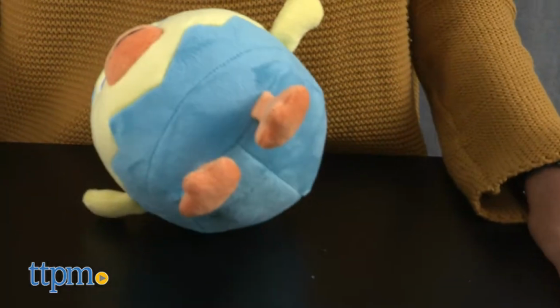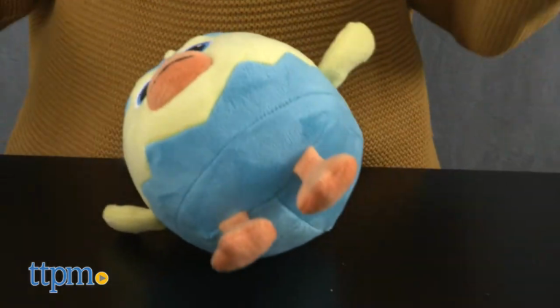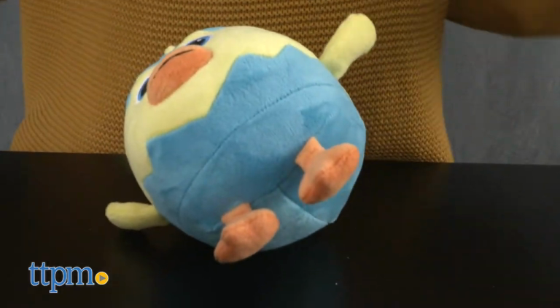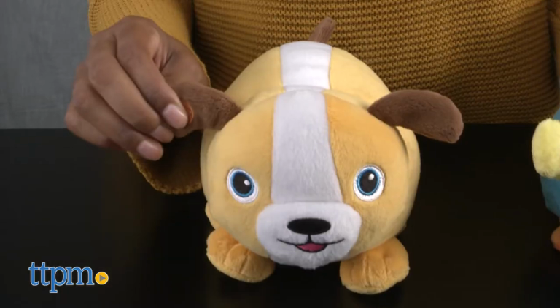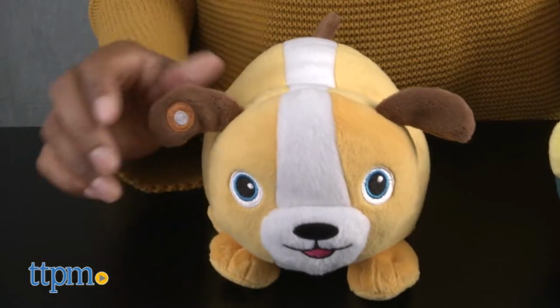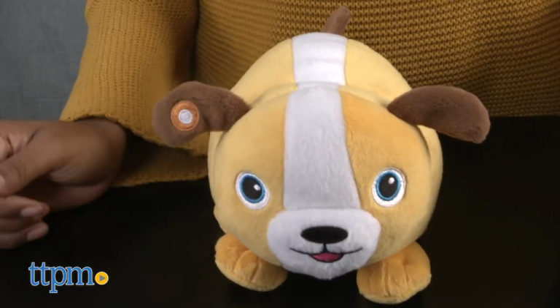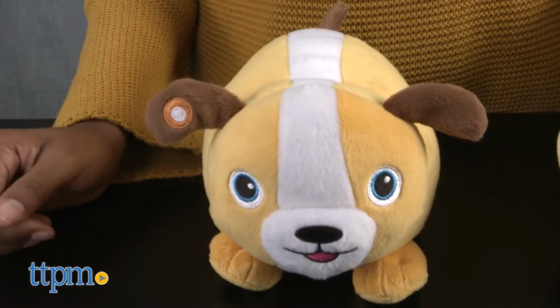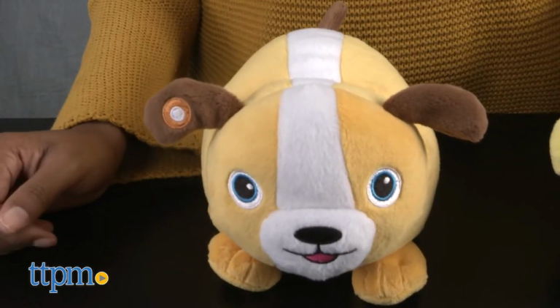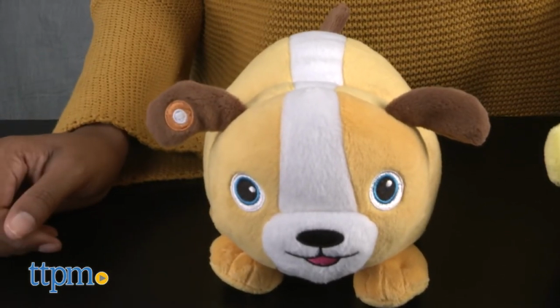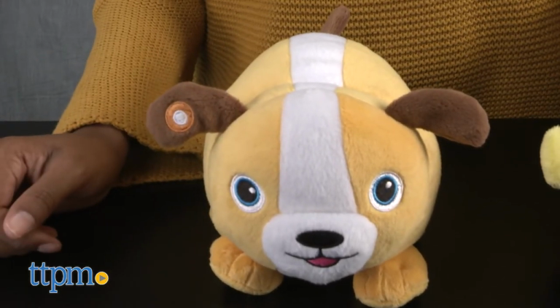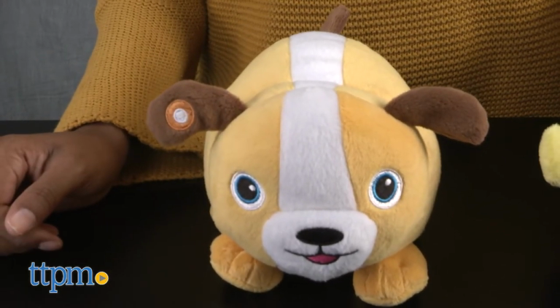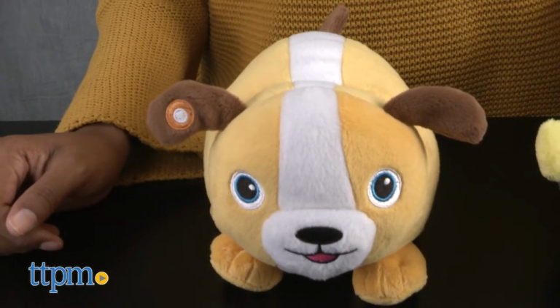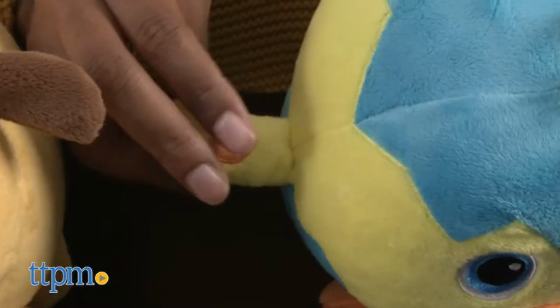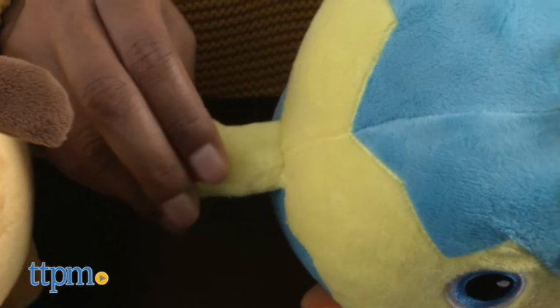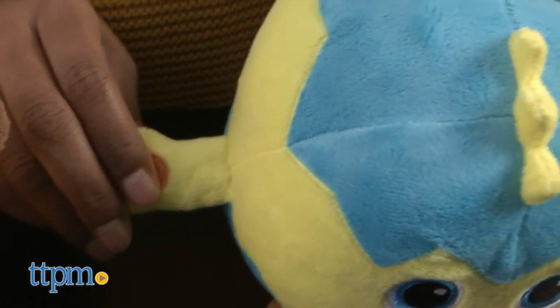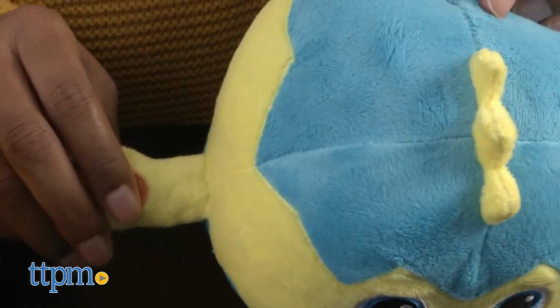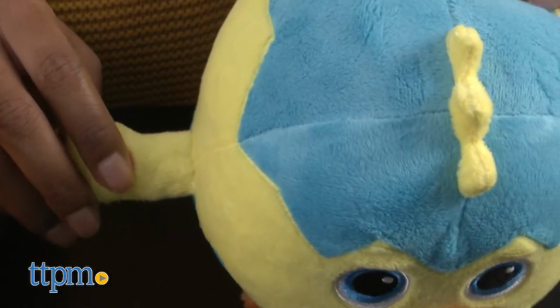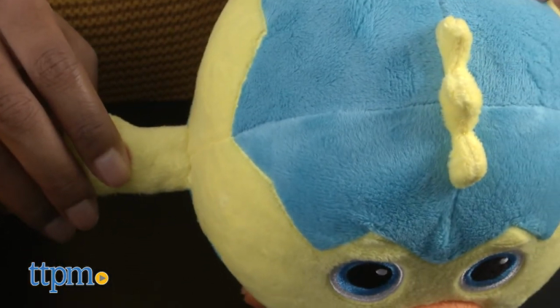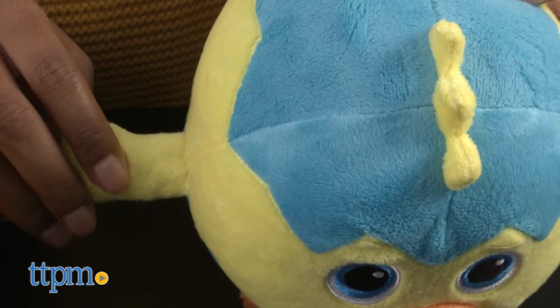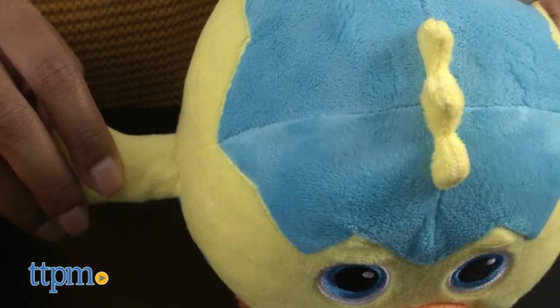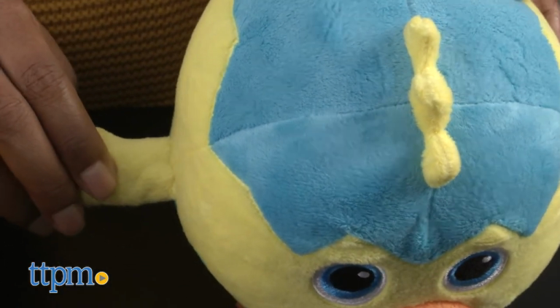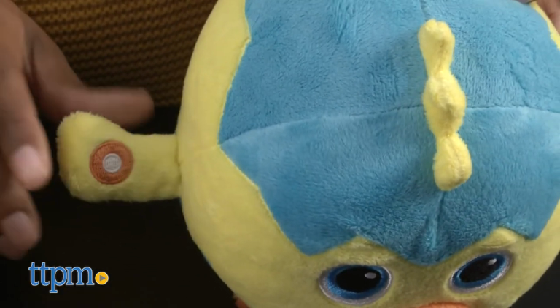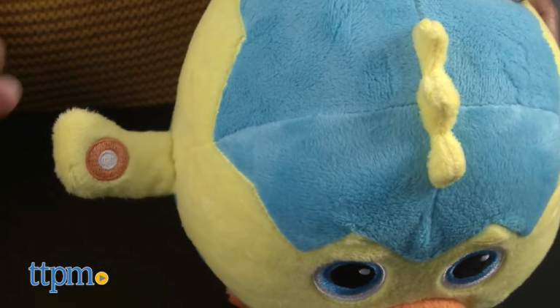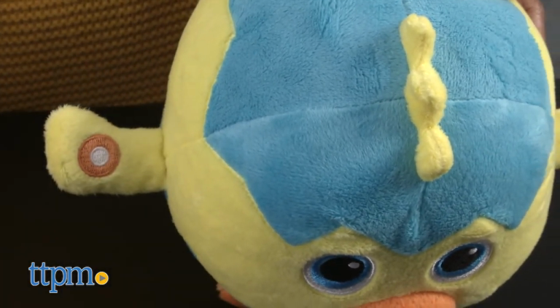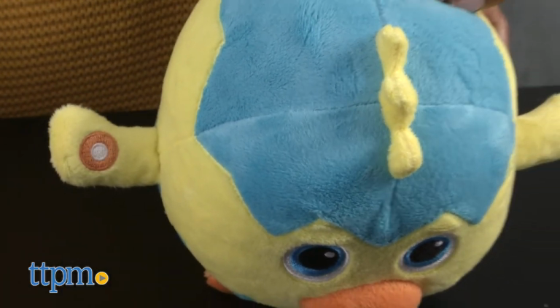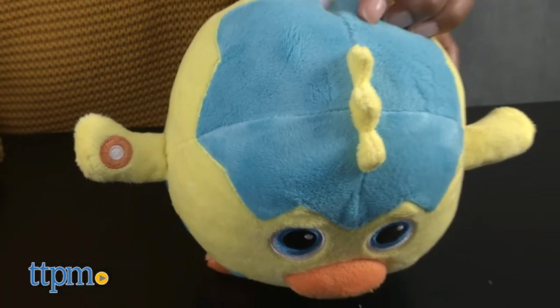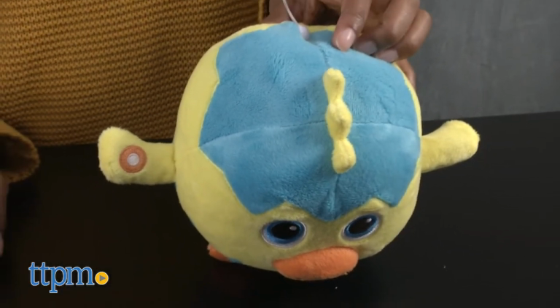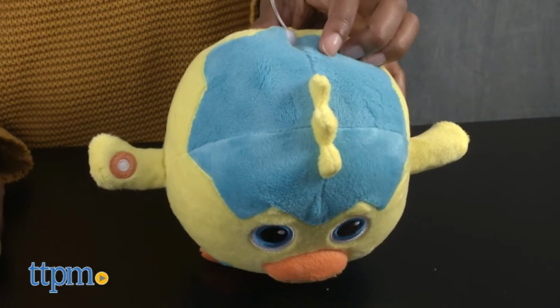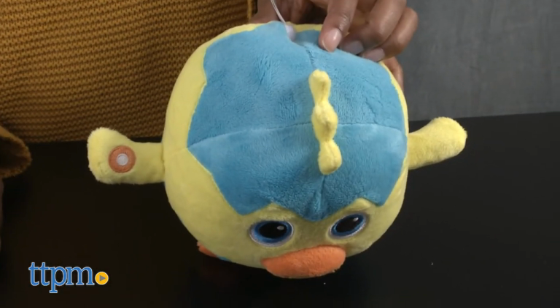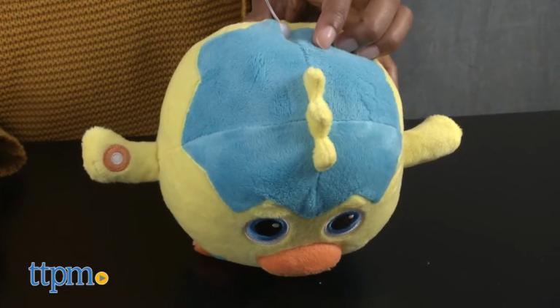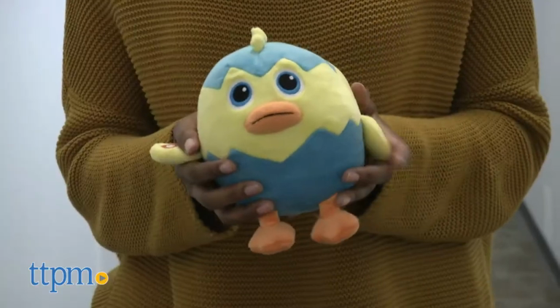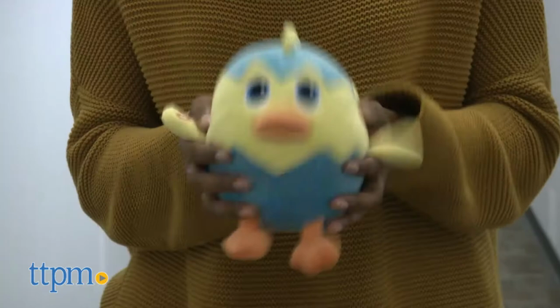To get to grooving with these Fuzzy Flyers, click Coco's ear and Chirpy's wing to turn on. Tap, shake, or toss to interact.